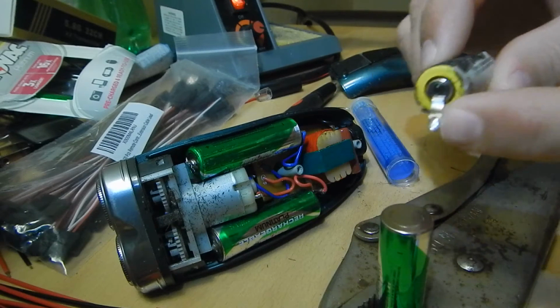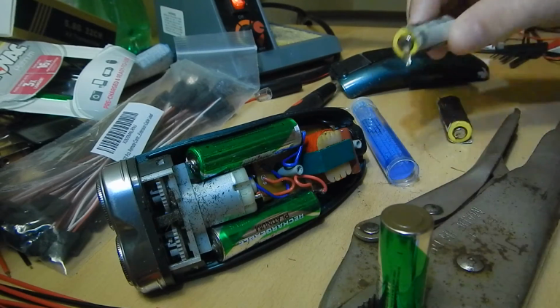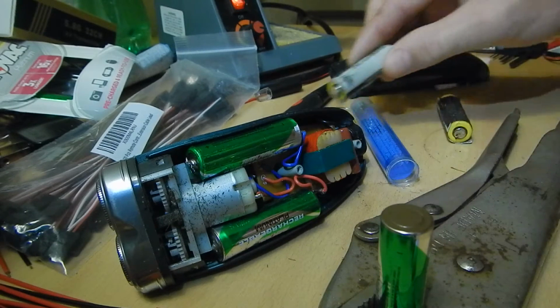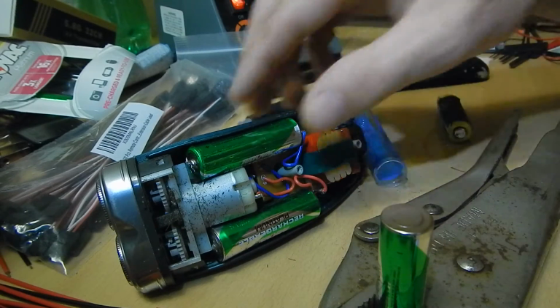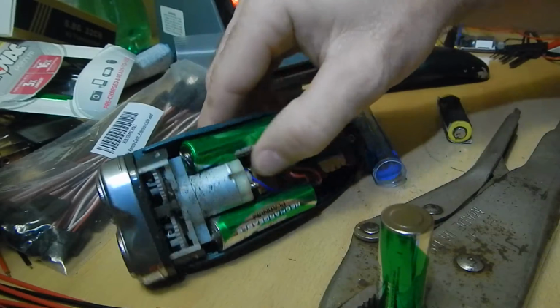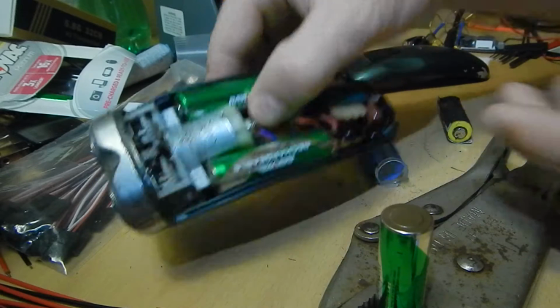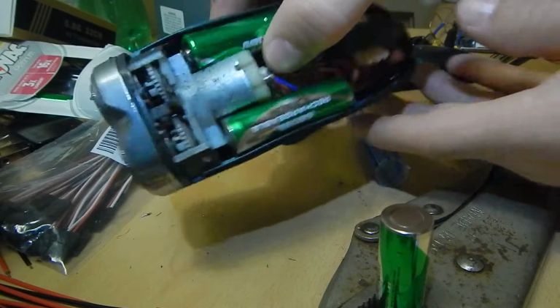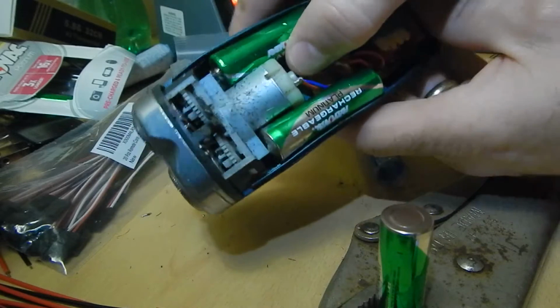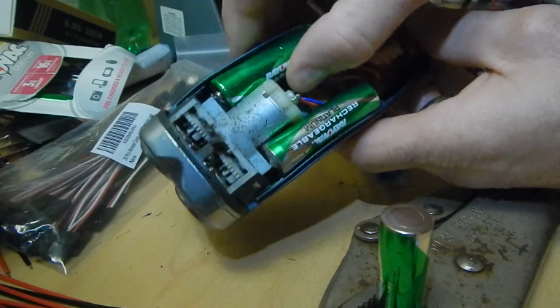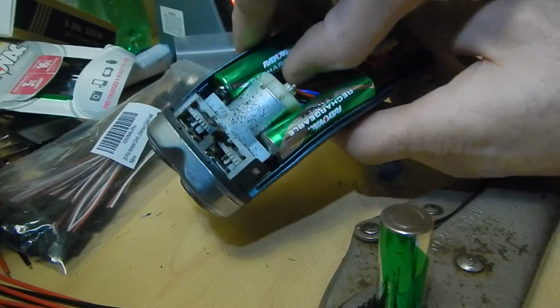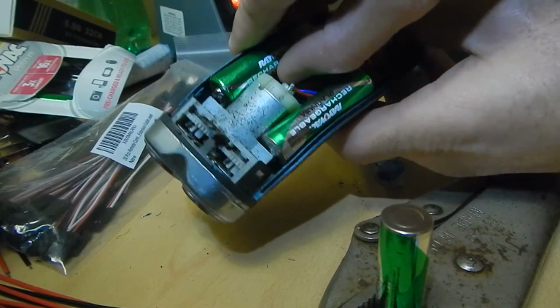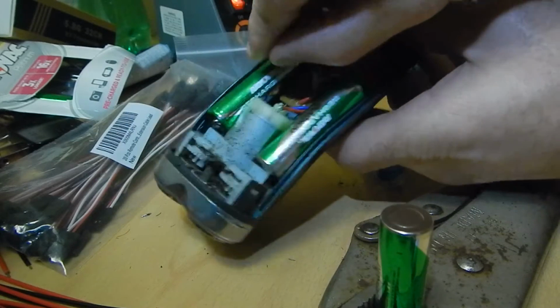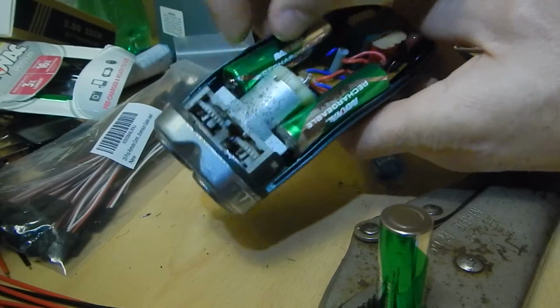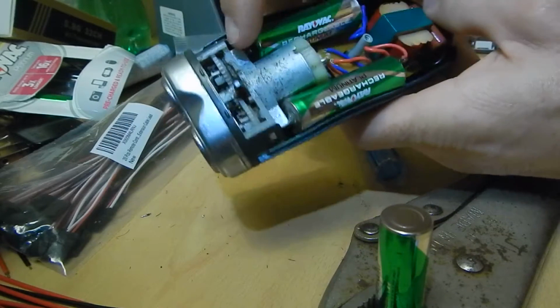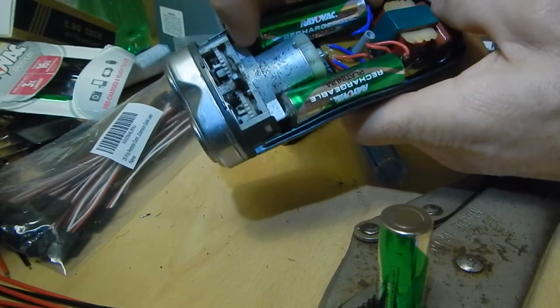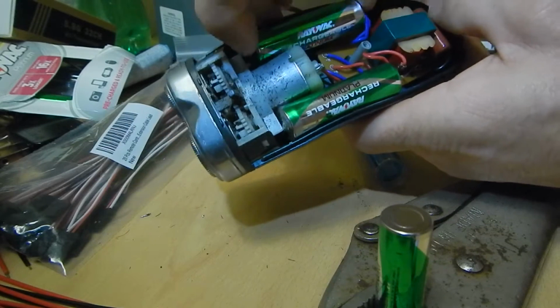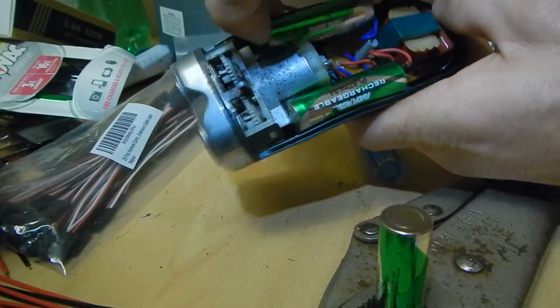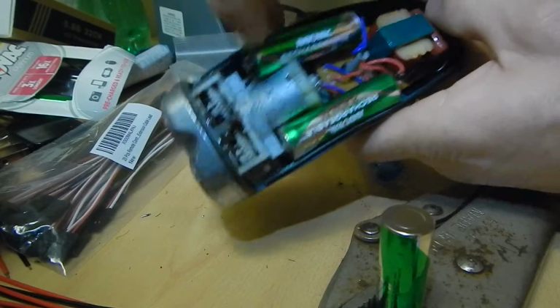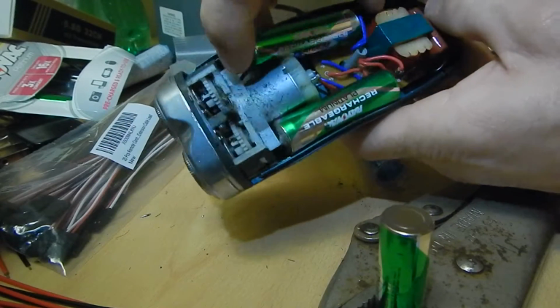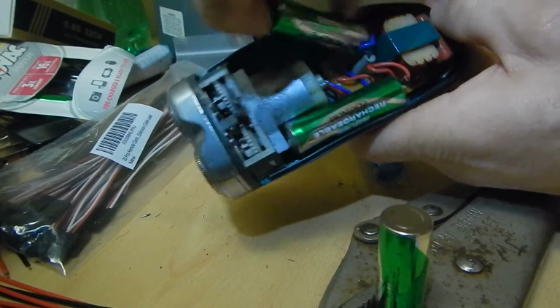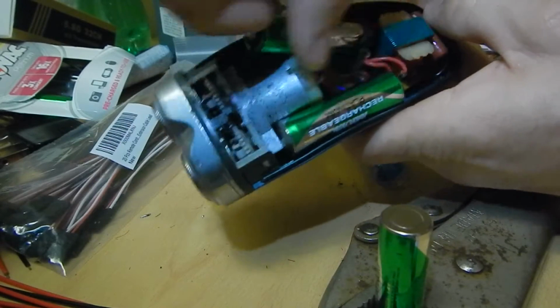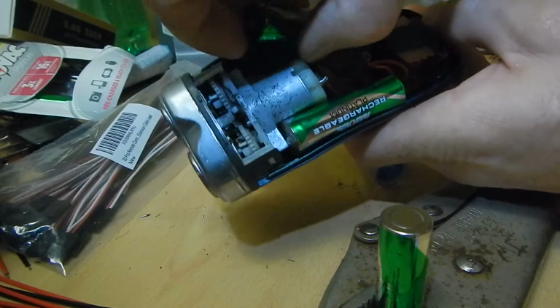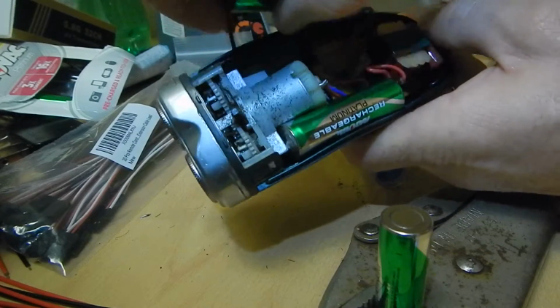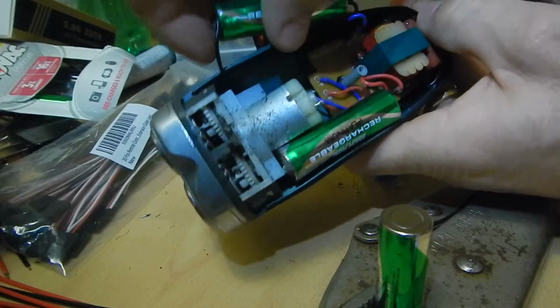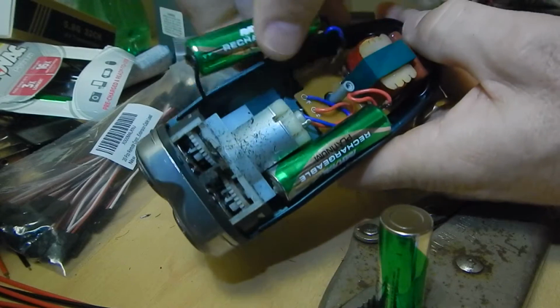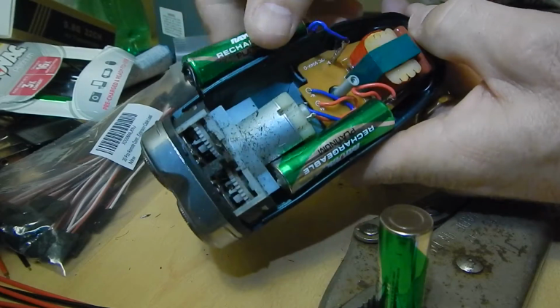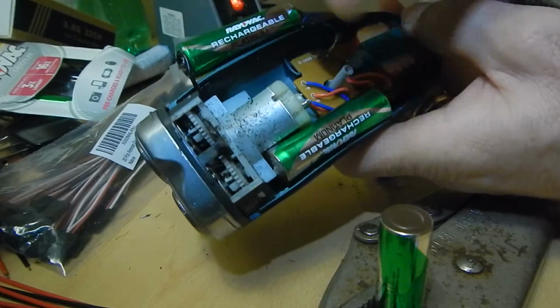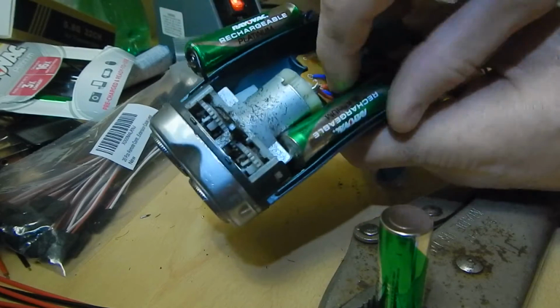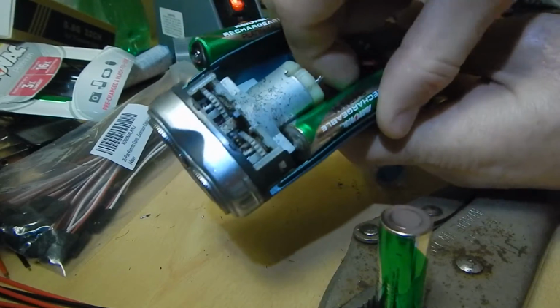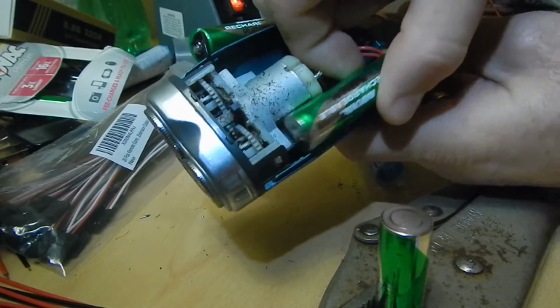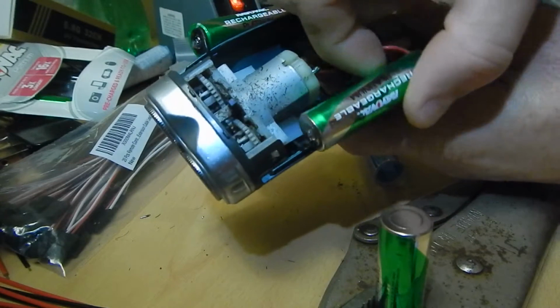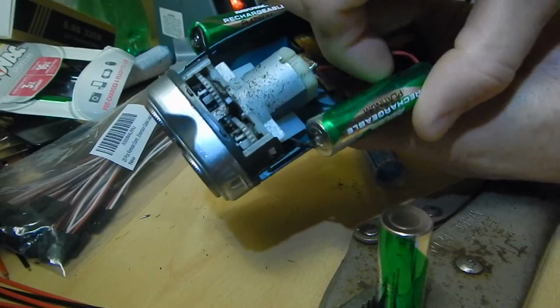So what I did, I just removed them. You can see these just pop right out.